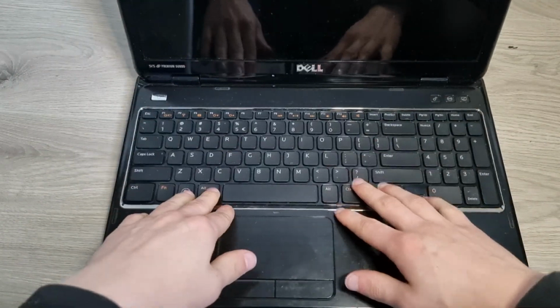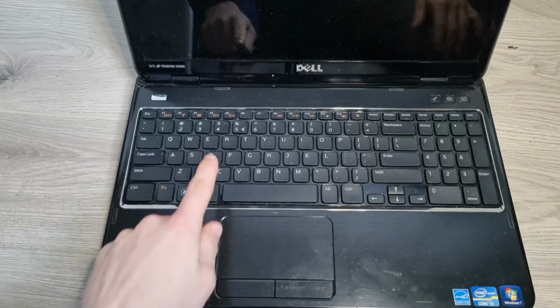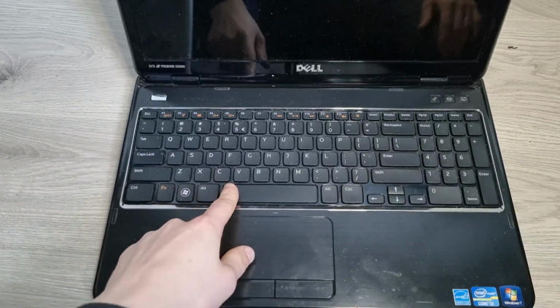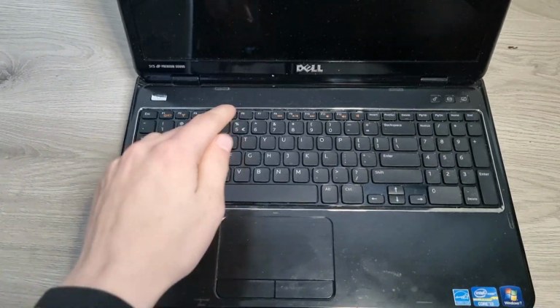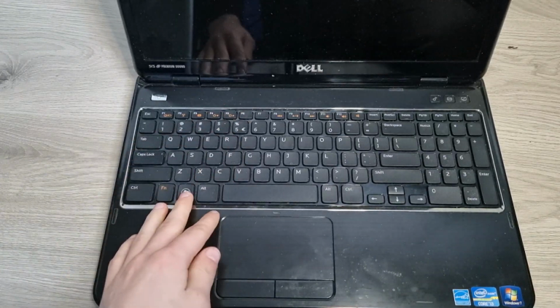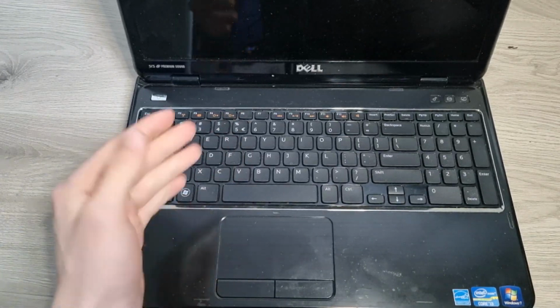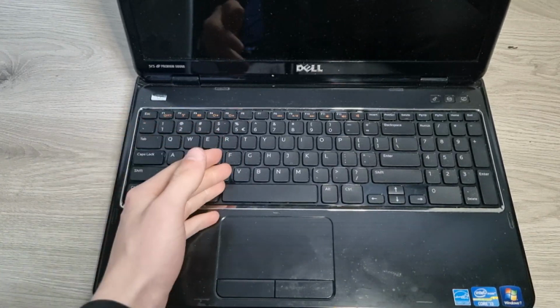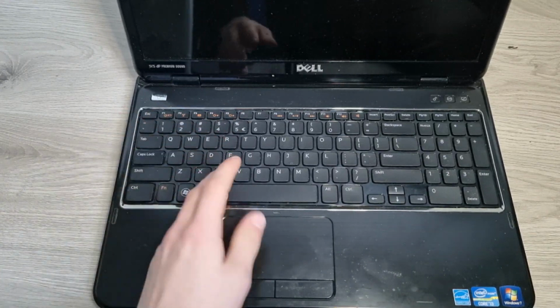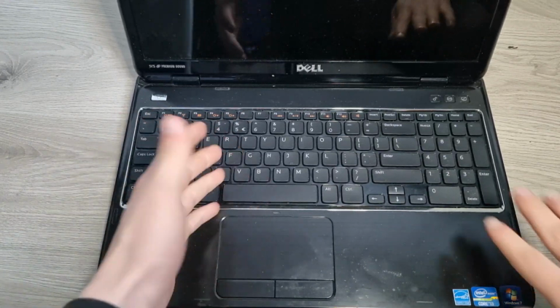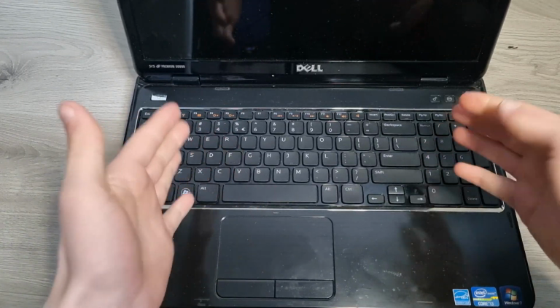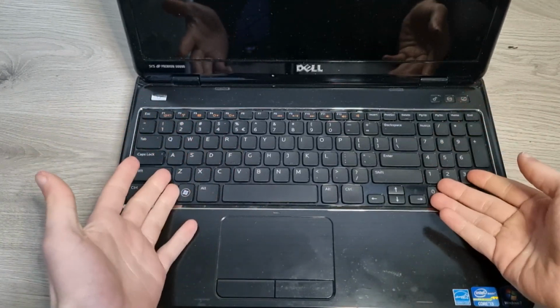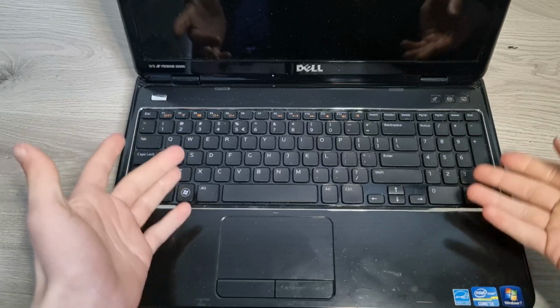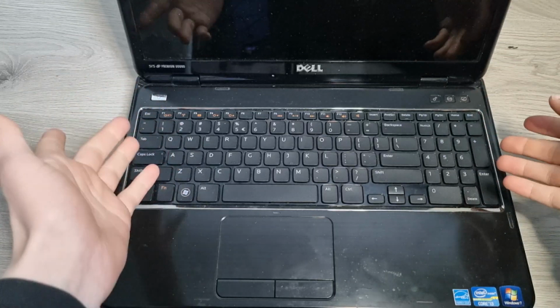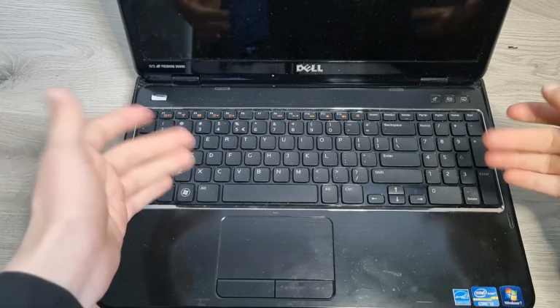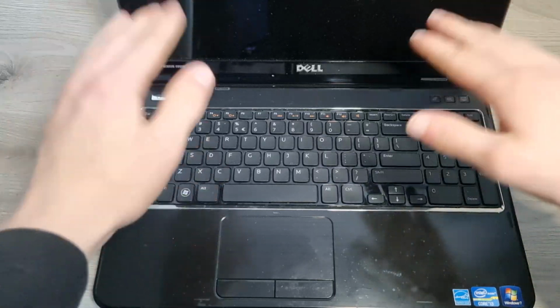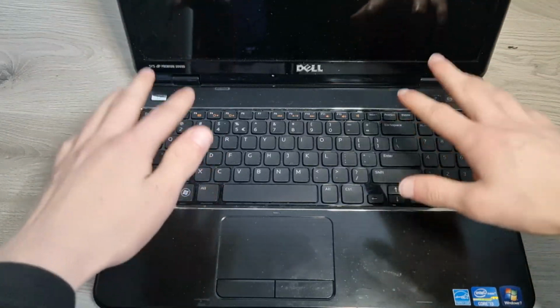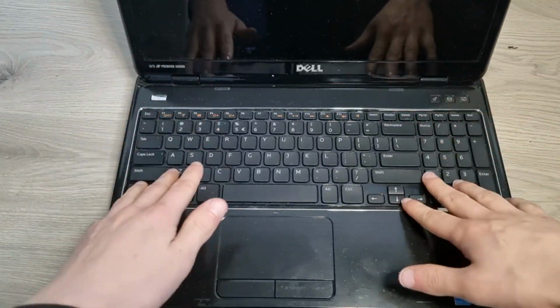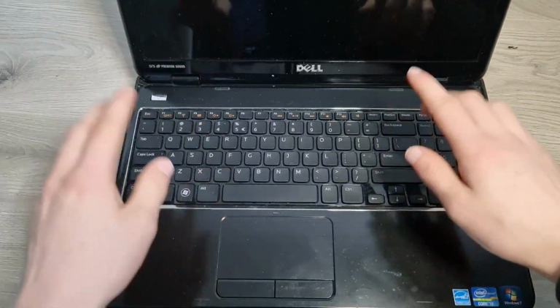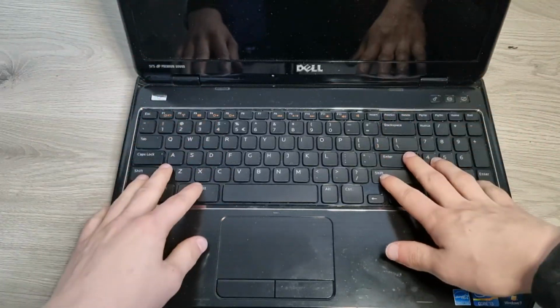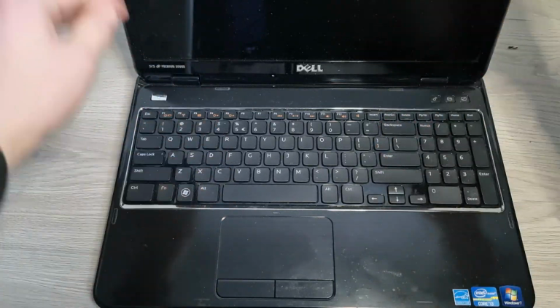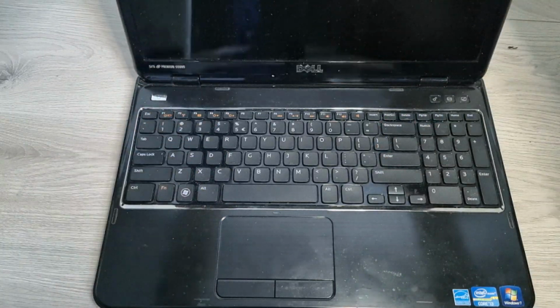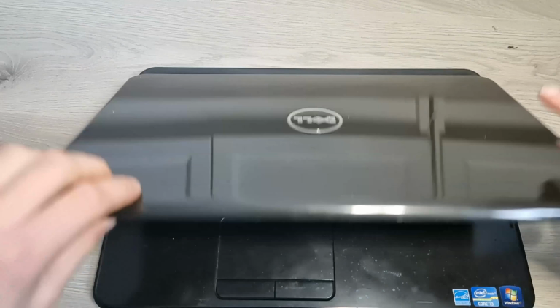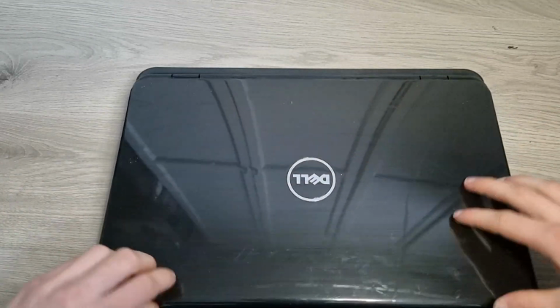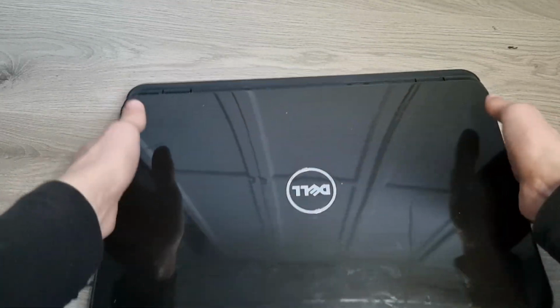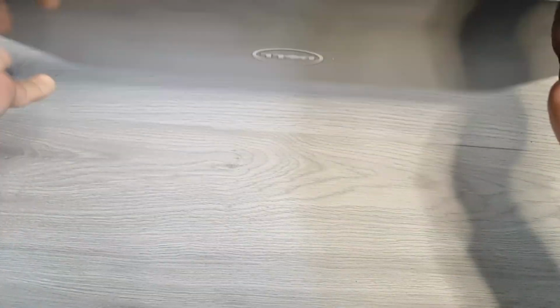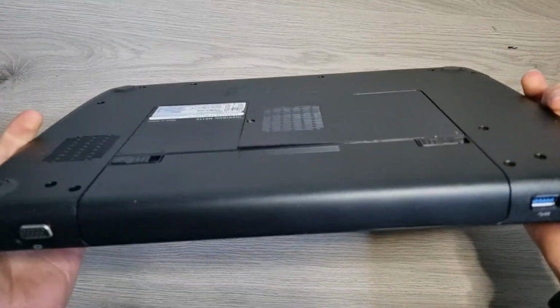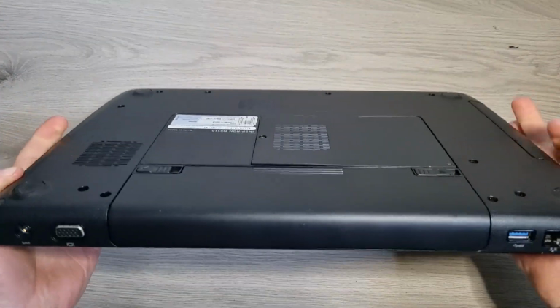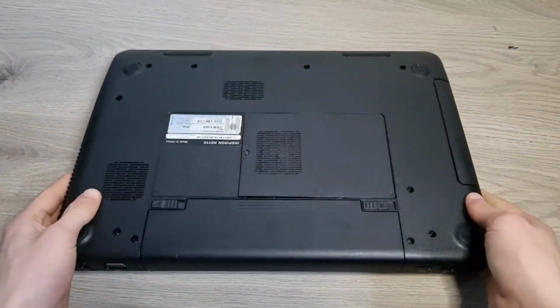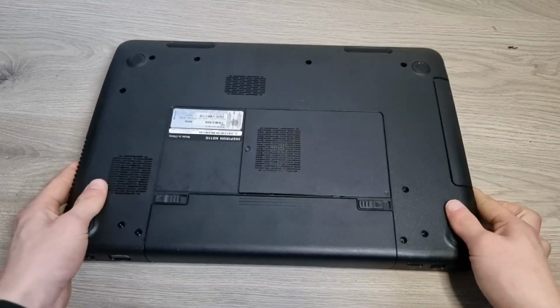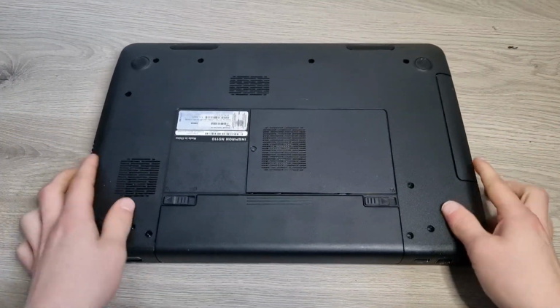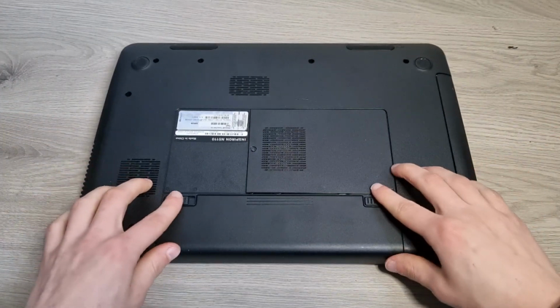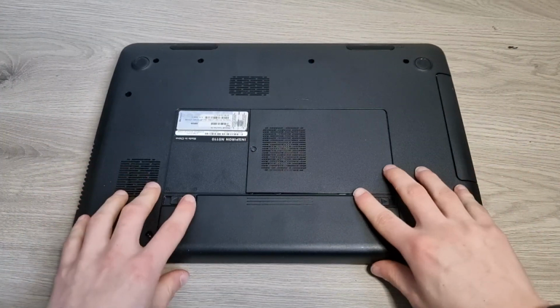Now let's replace the hard drive and thermal paste. I'll do this in the same part because for both, the laptop has to come apart. To start, close your laptop, flip it over, and remove the battery.